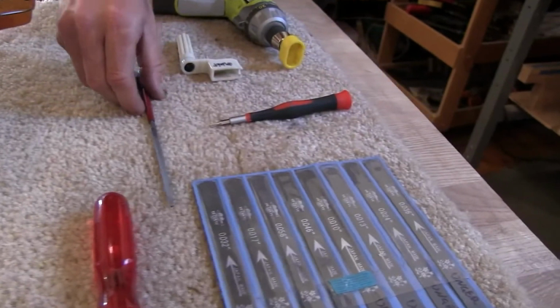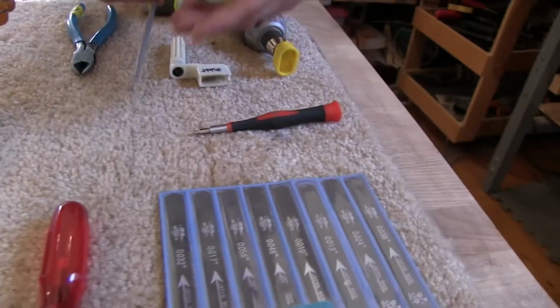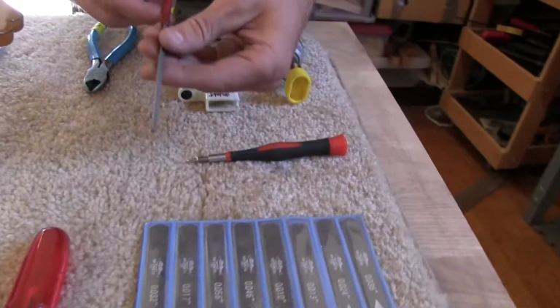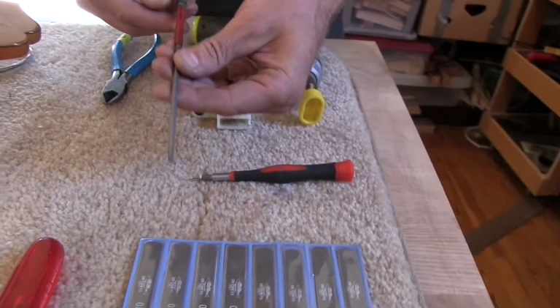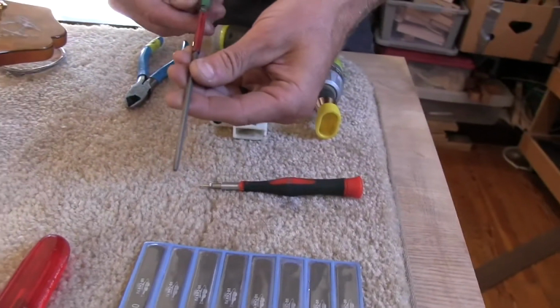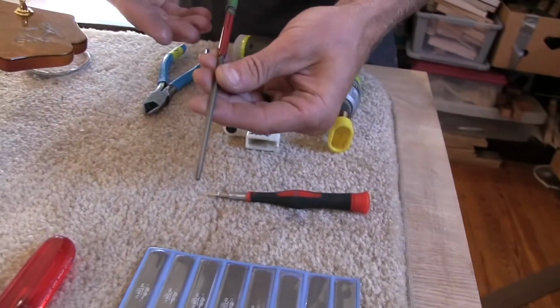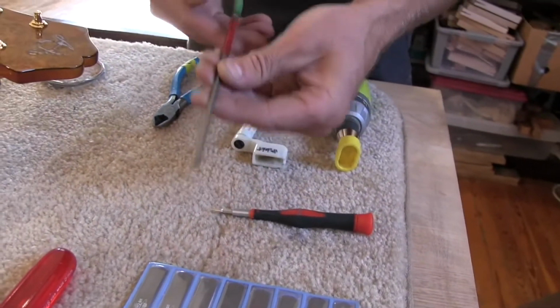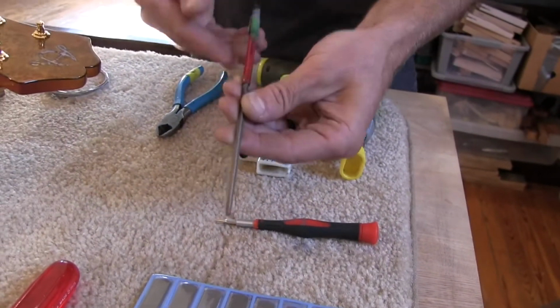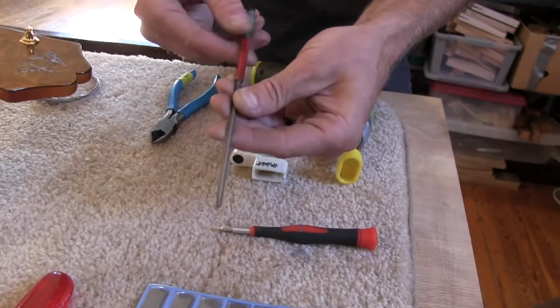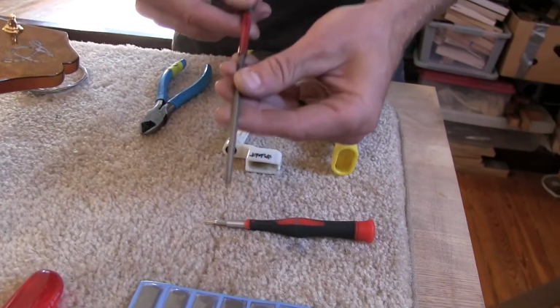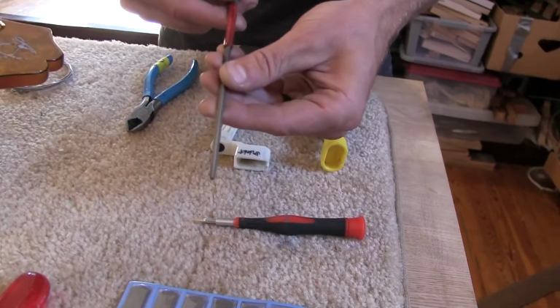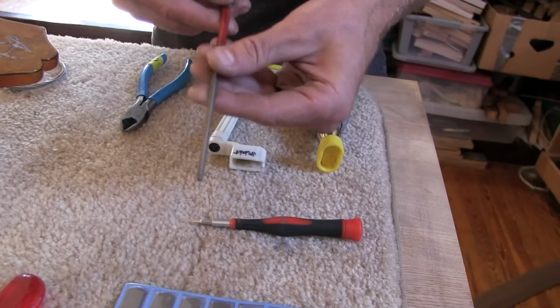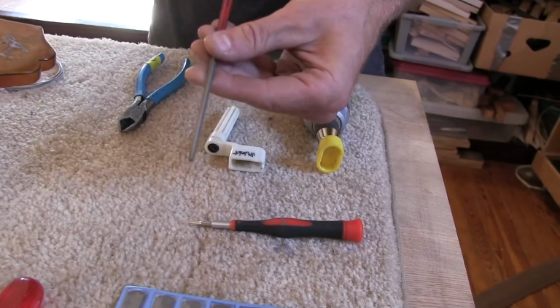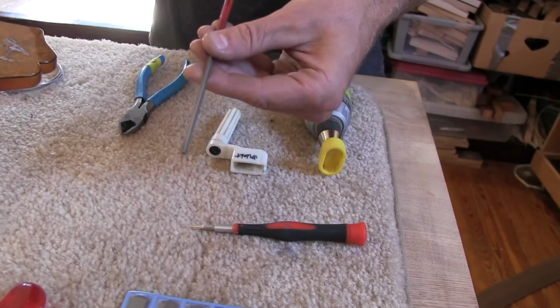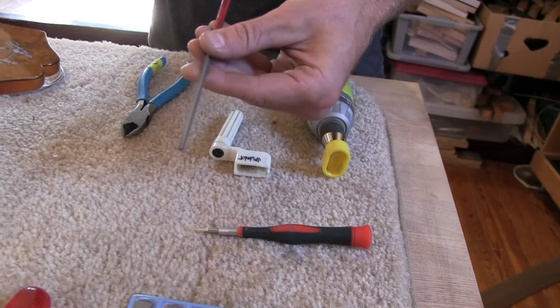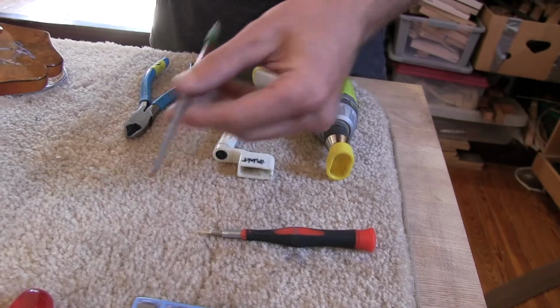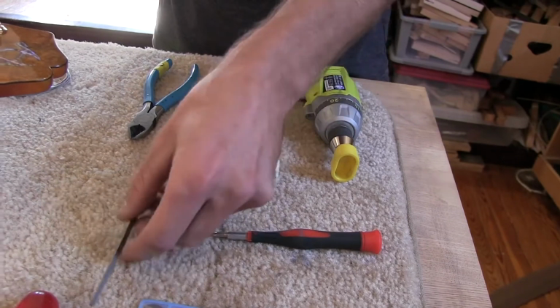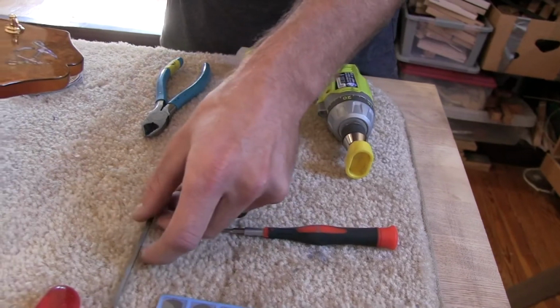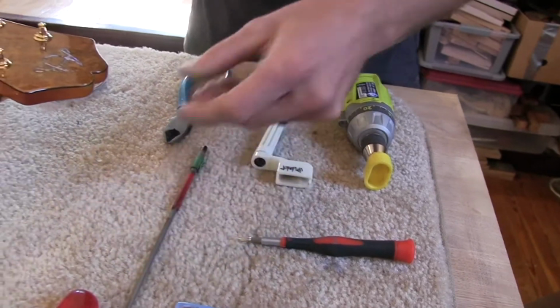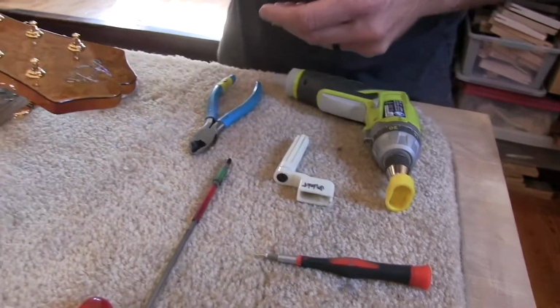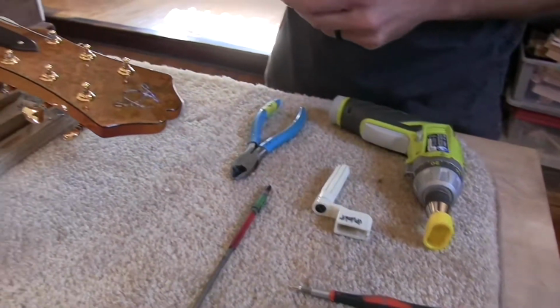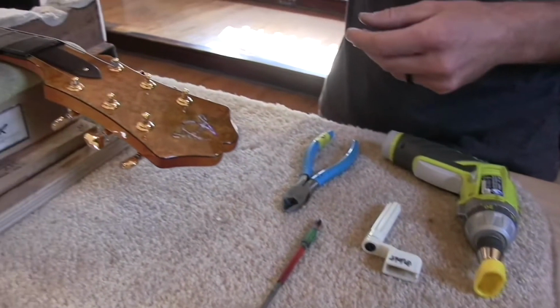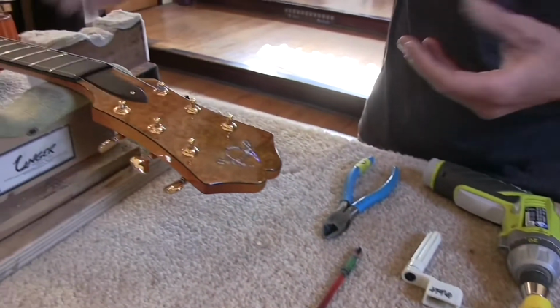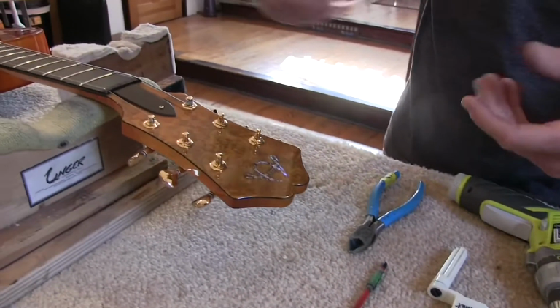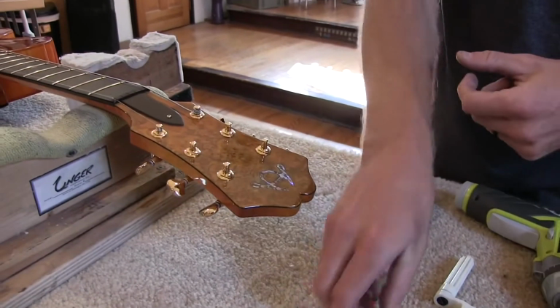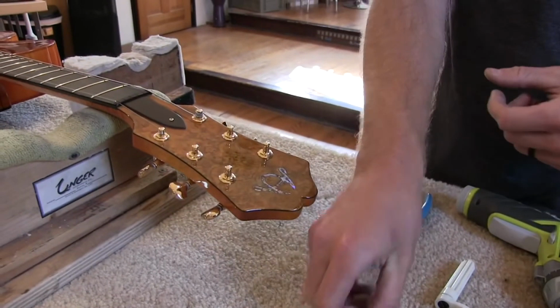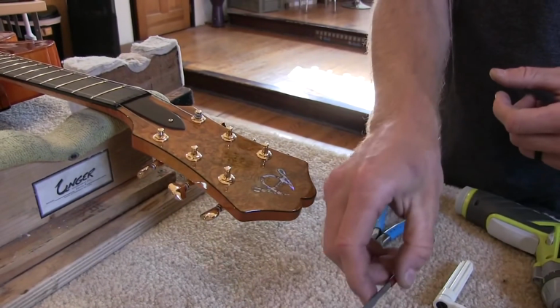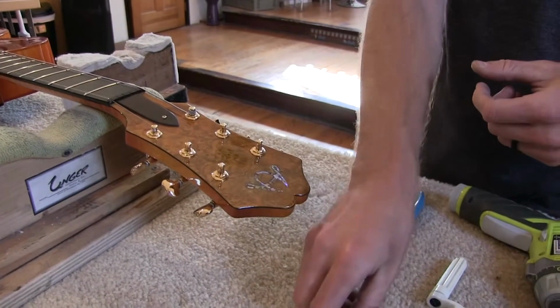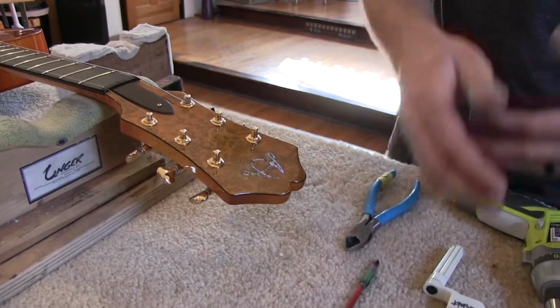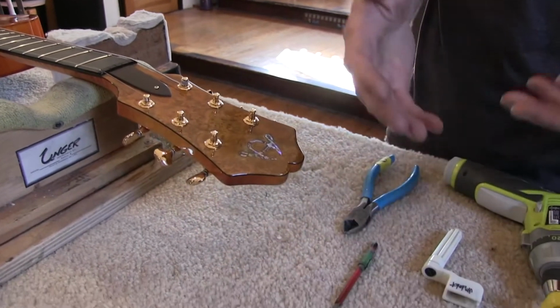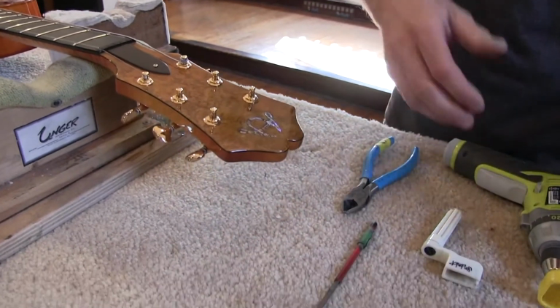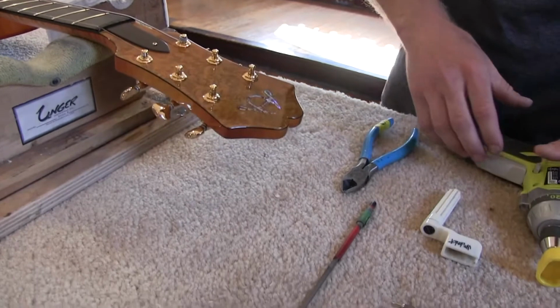This is a little triangle file from StewMac, and sometimes with different seasons the fret ends can get sharp, and that's a great file to fix that problem.